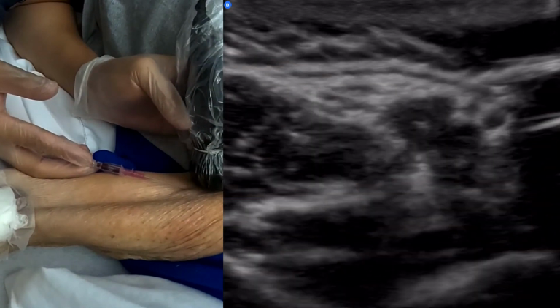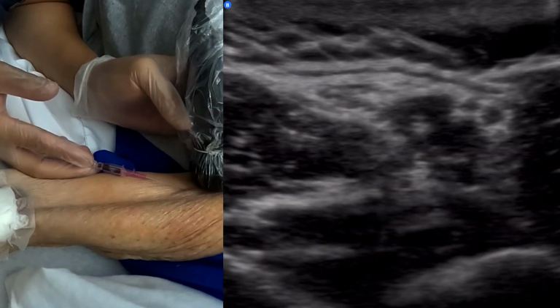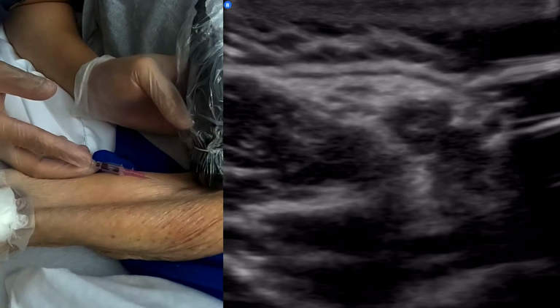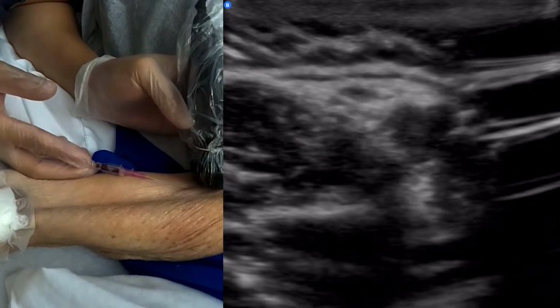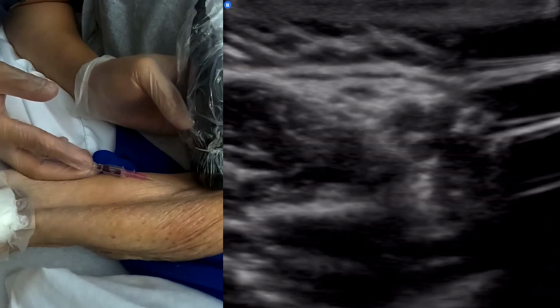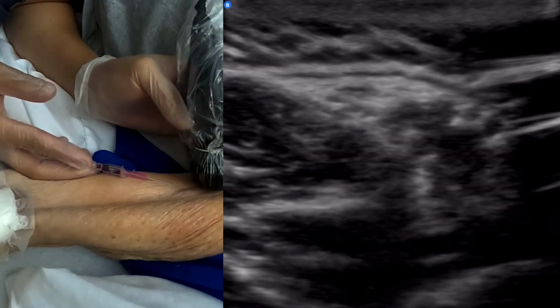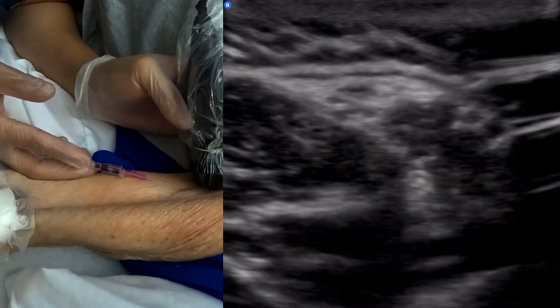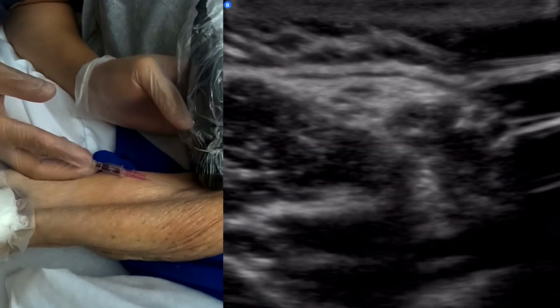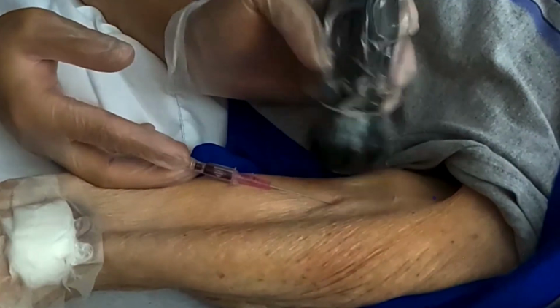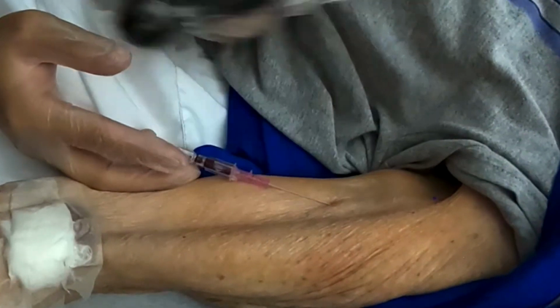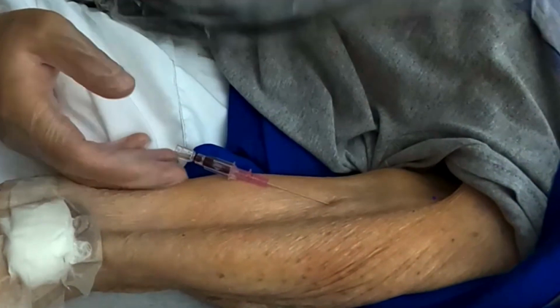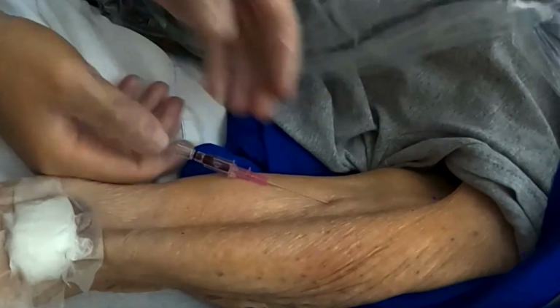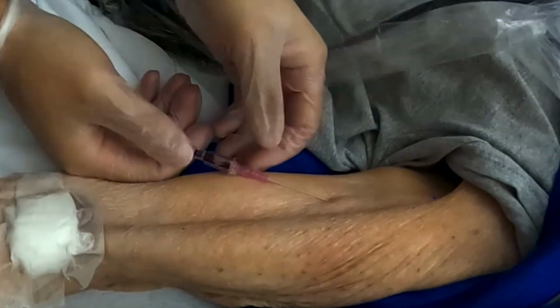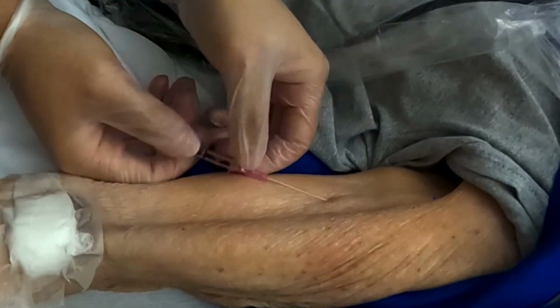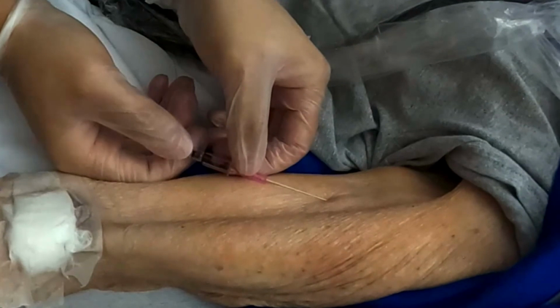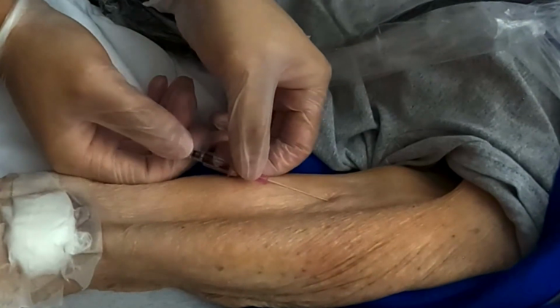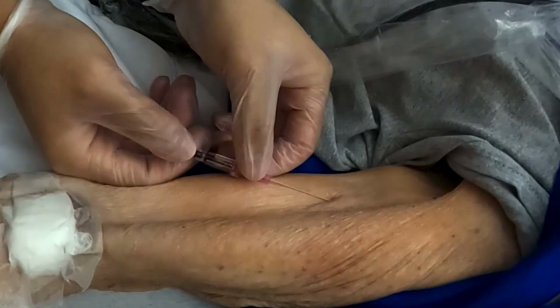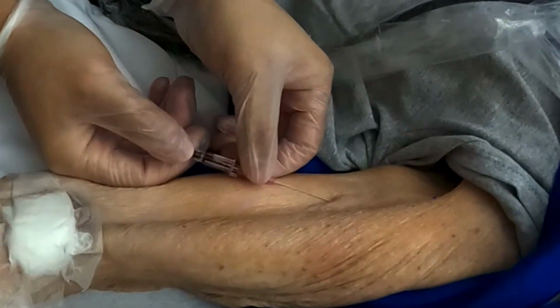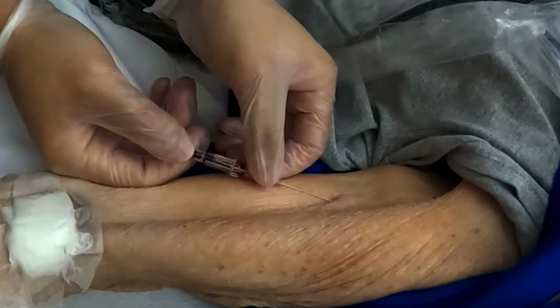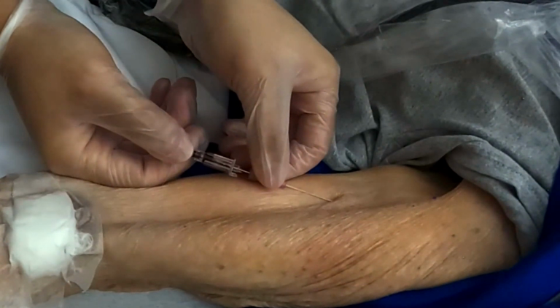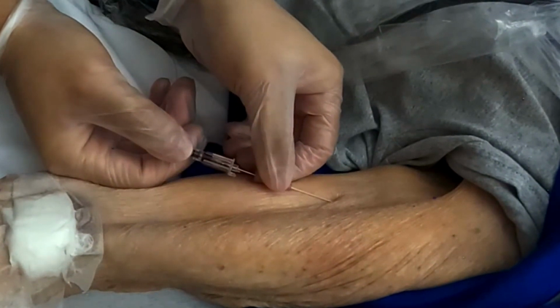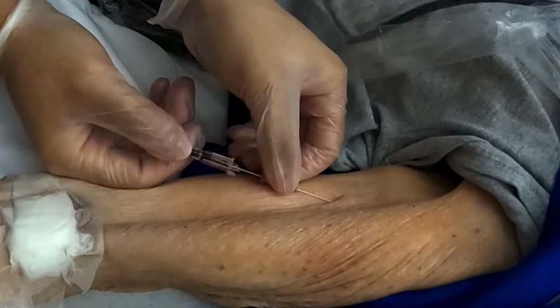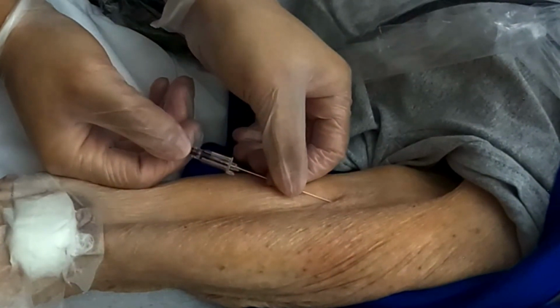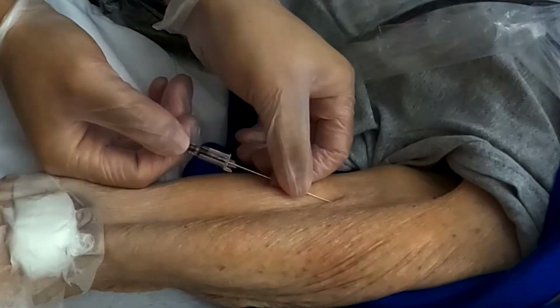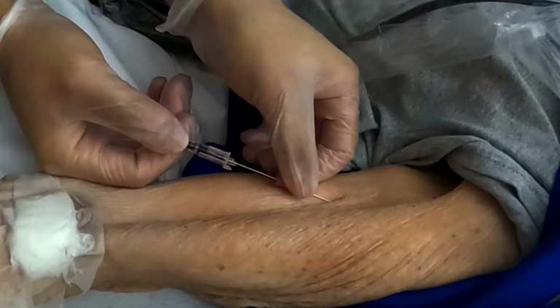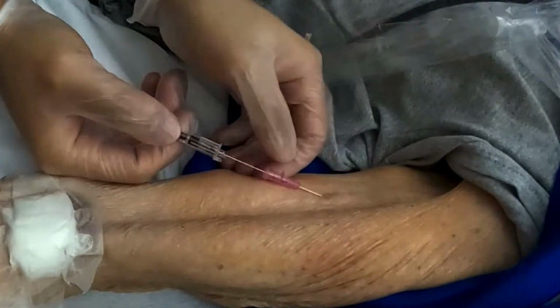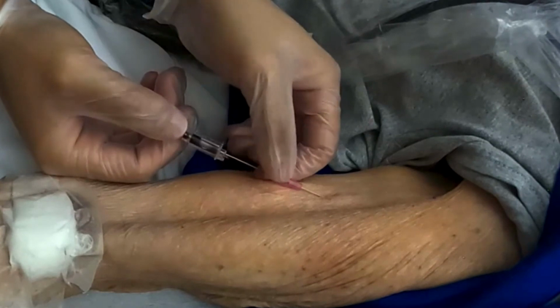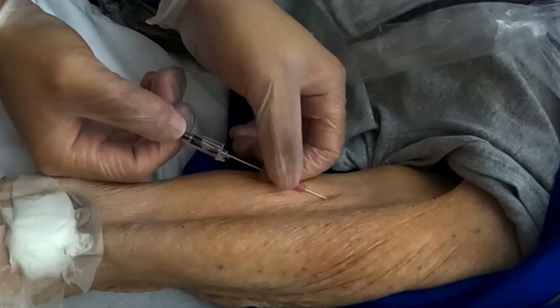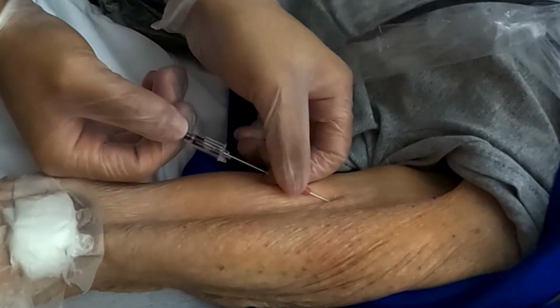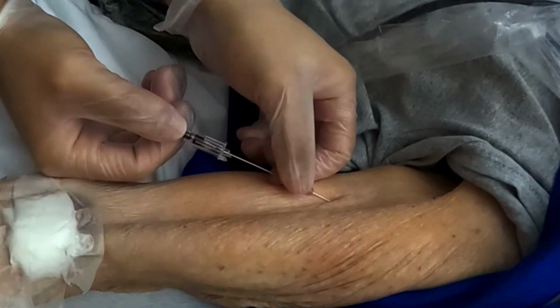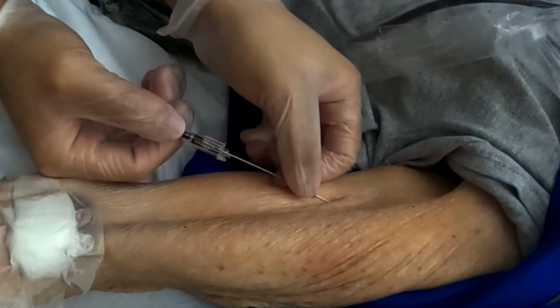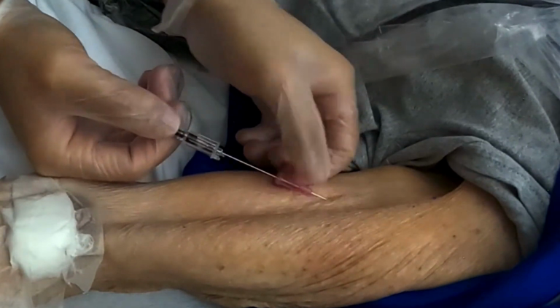Okay, good — it's opening up. Great. So now I'm going to attempt to advance the catheter. Nice and smooth, consistently smooth — no changes, no variation.